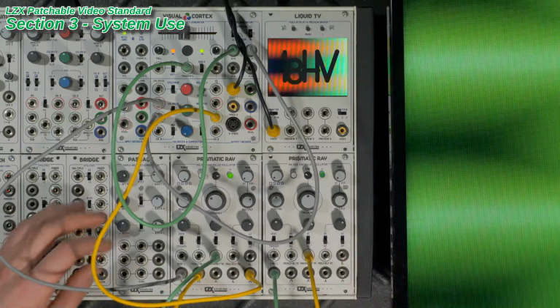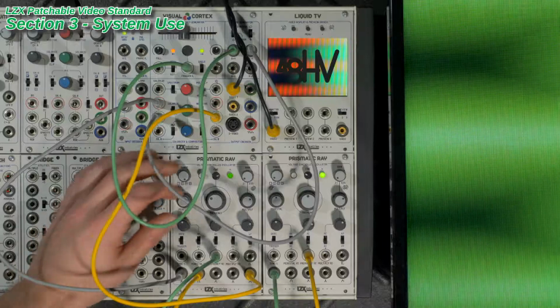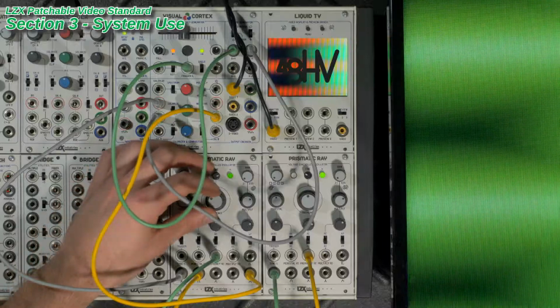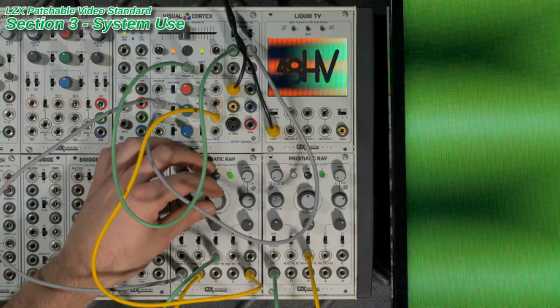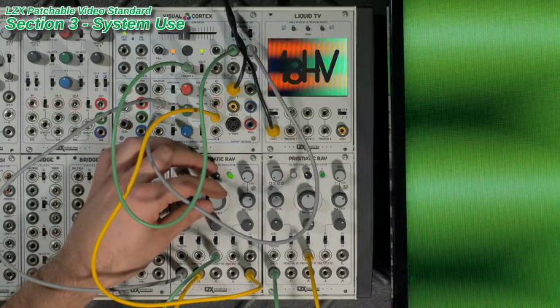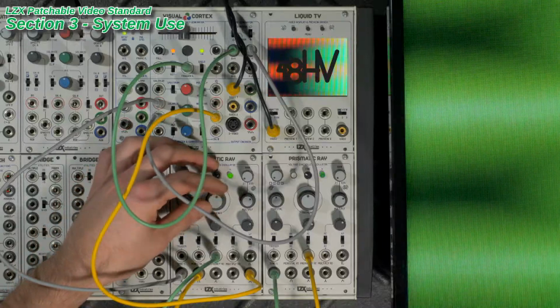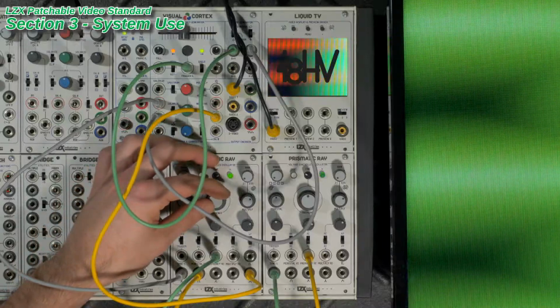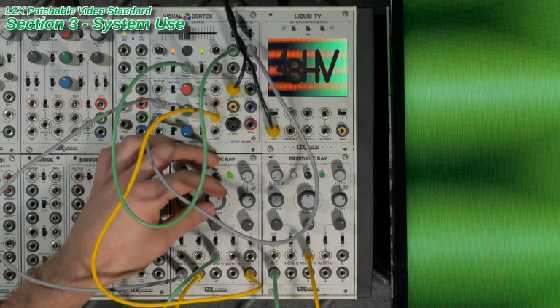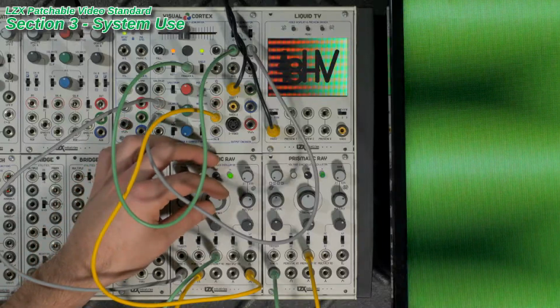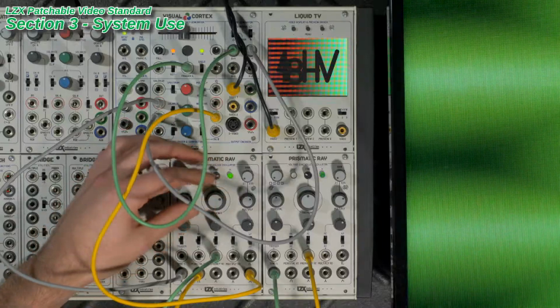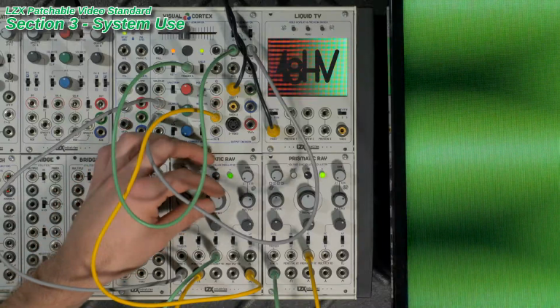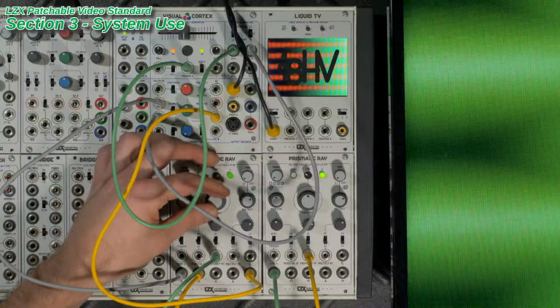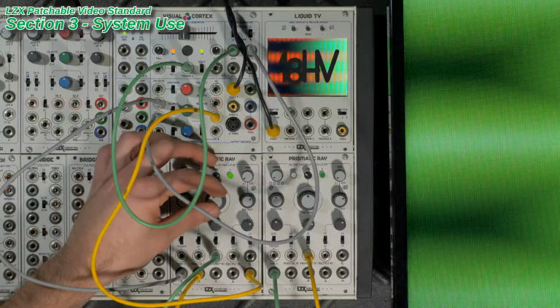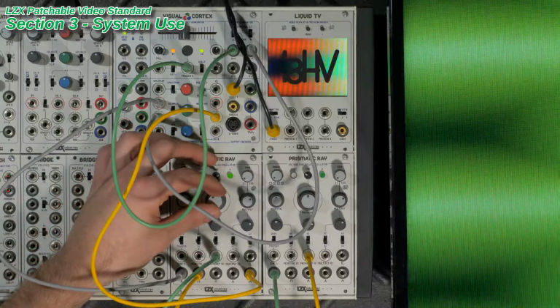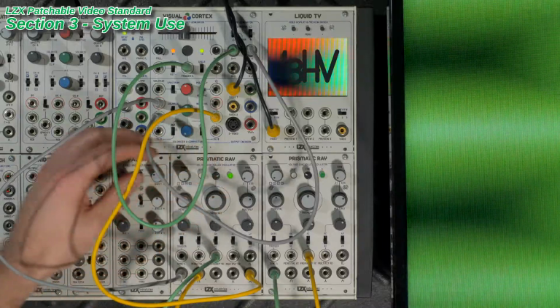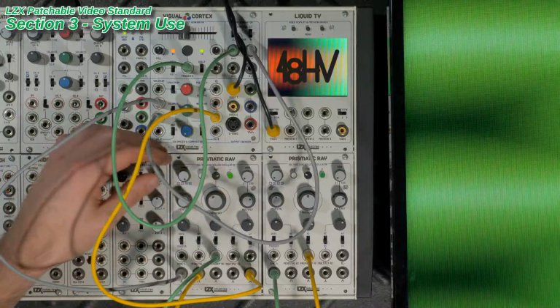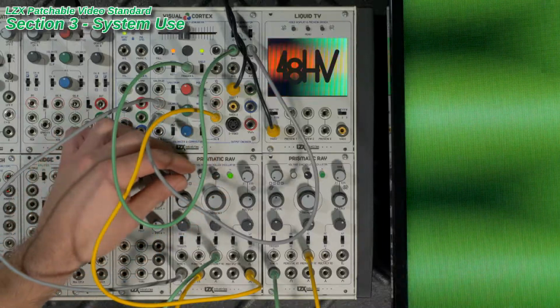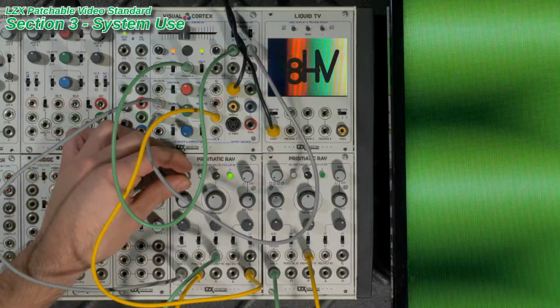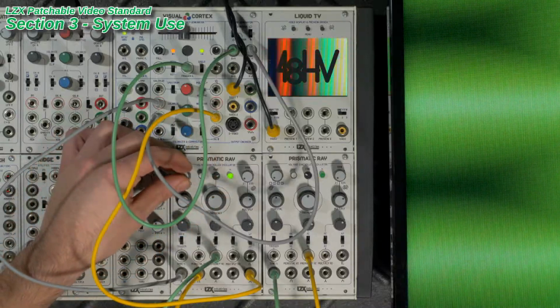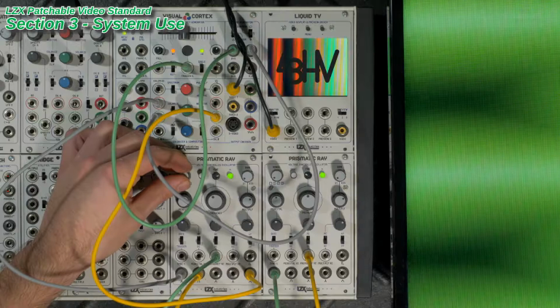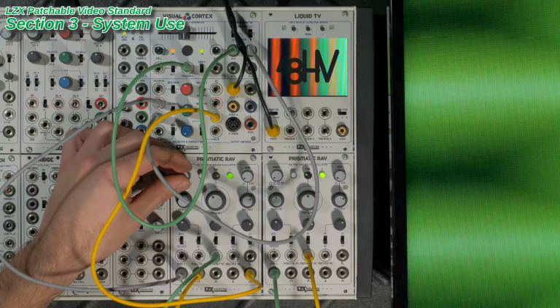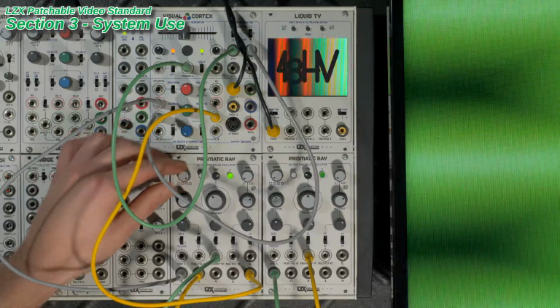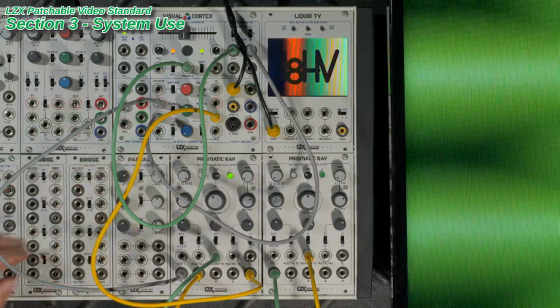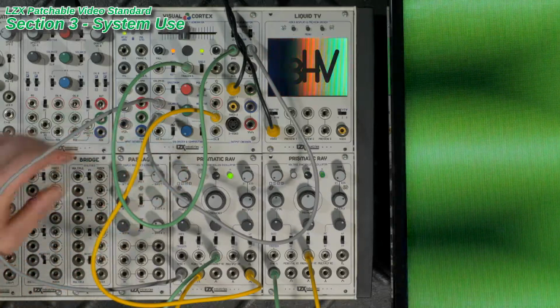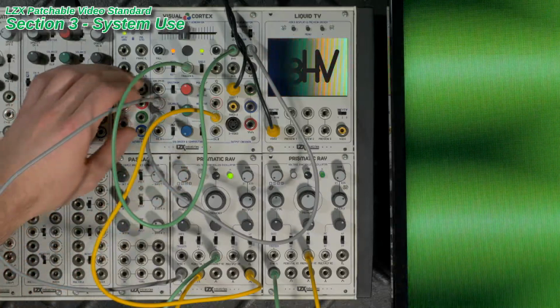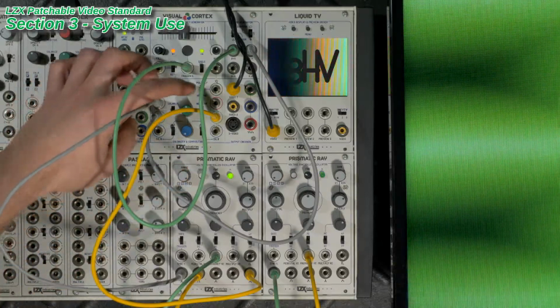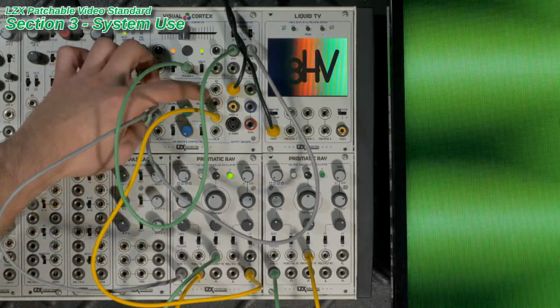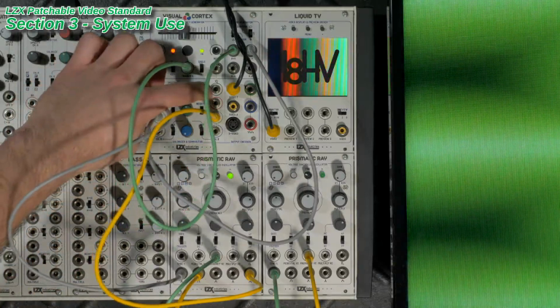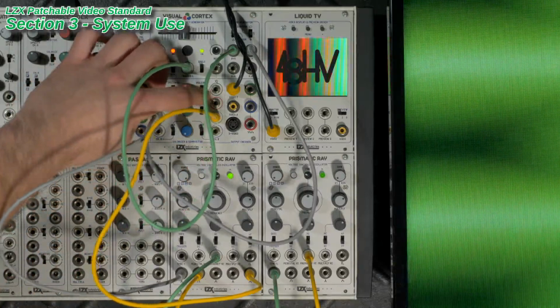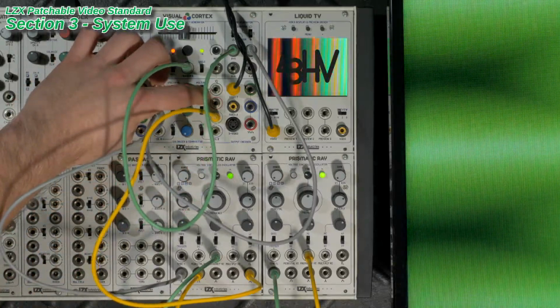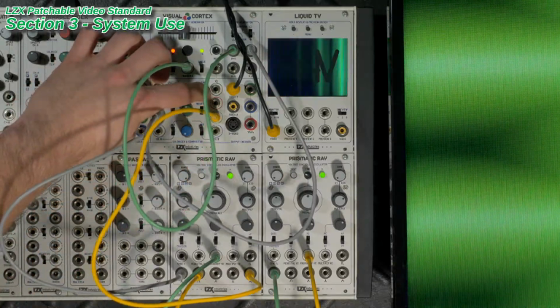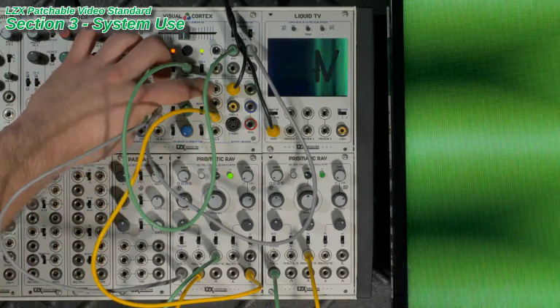The Visual Cortex additionally sports an S-video output, and the upcoming Memory Palace and TBC2 modules even have DVI analog connections.